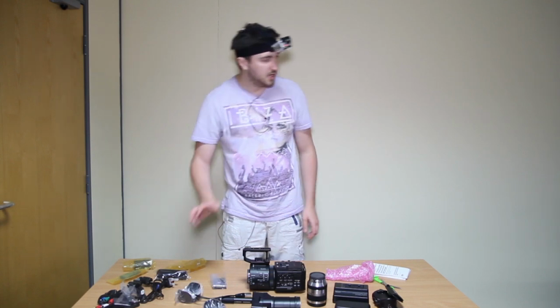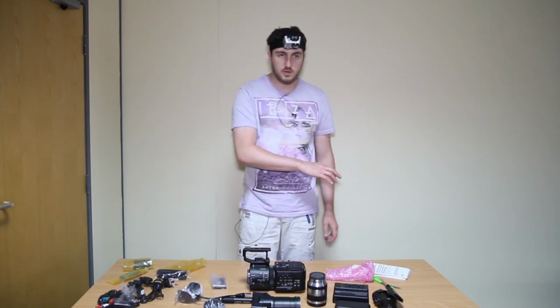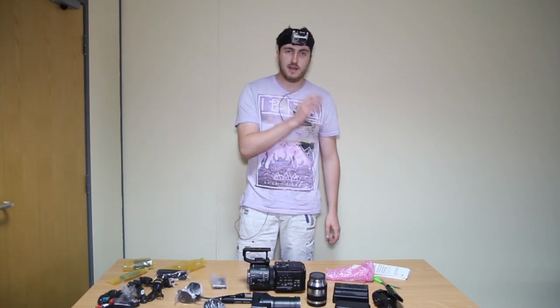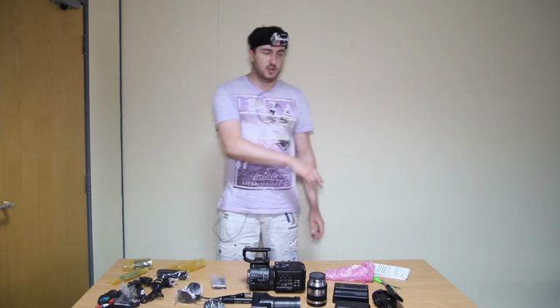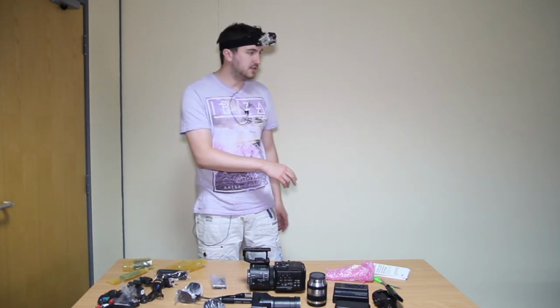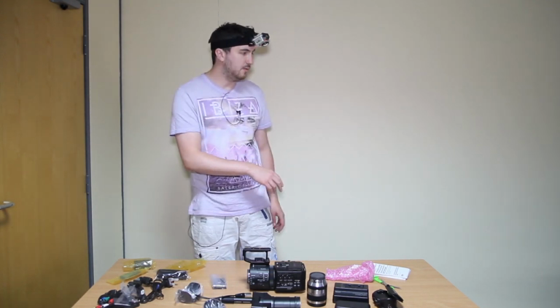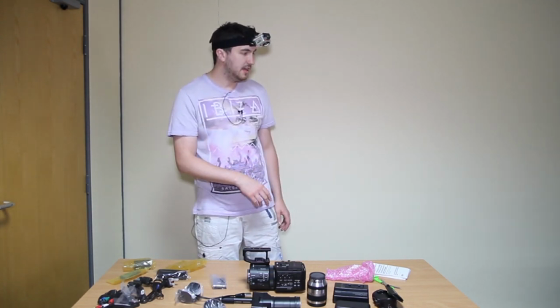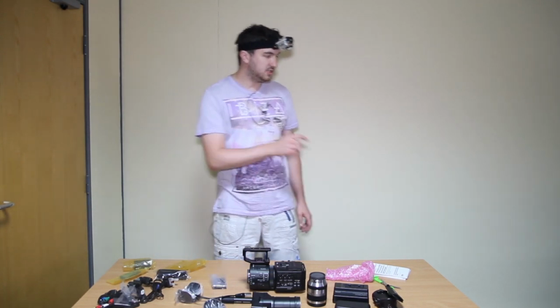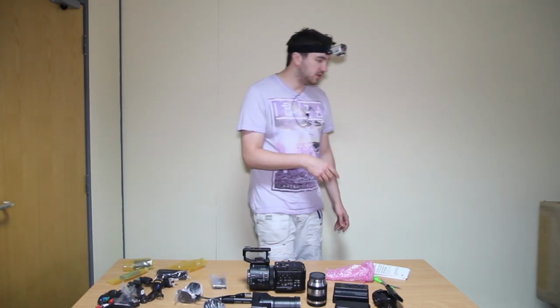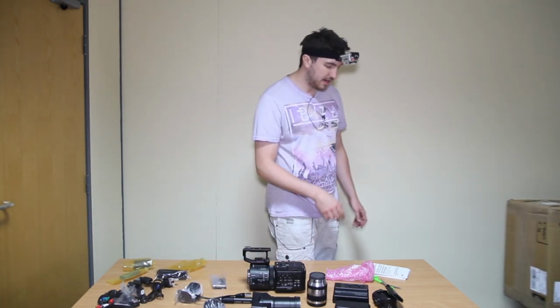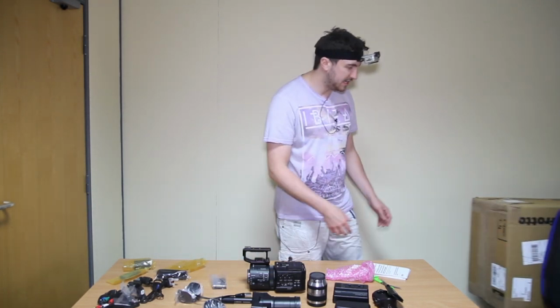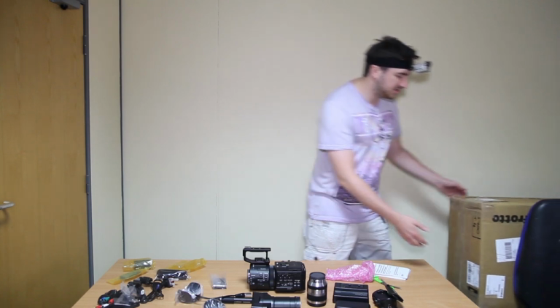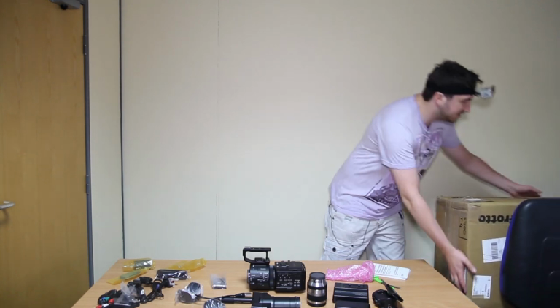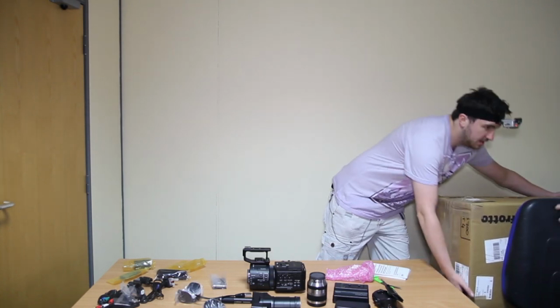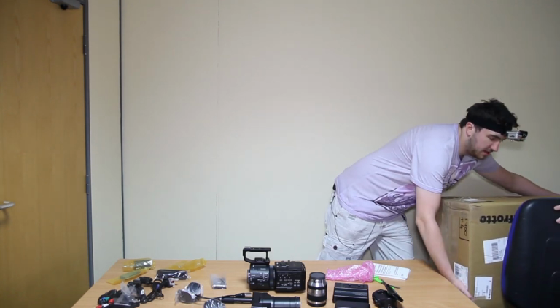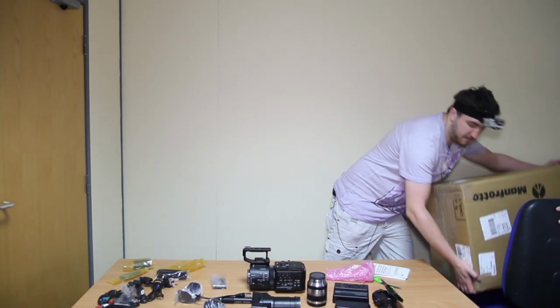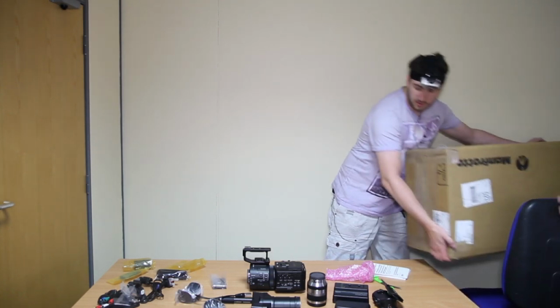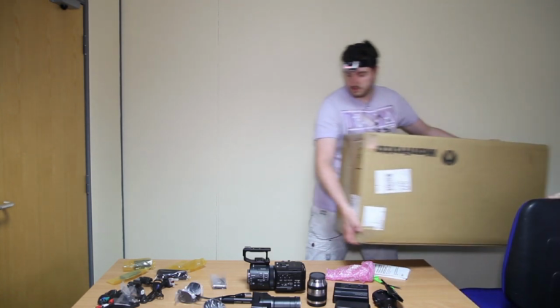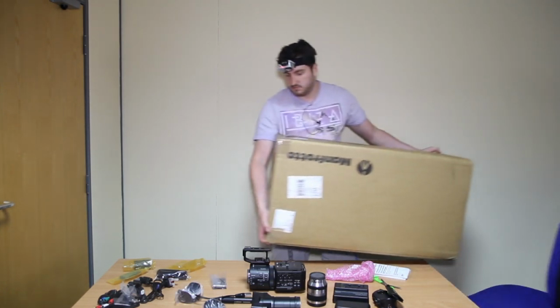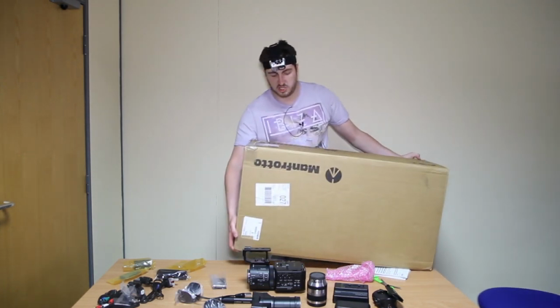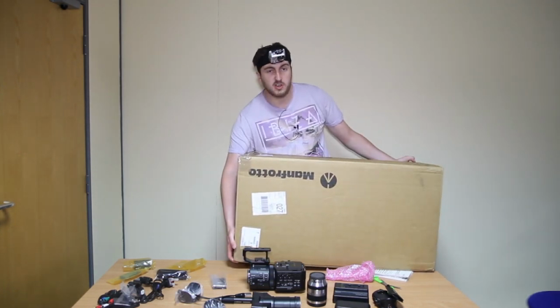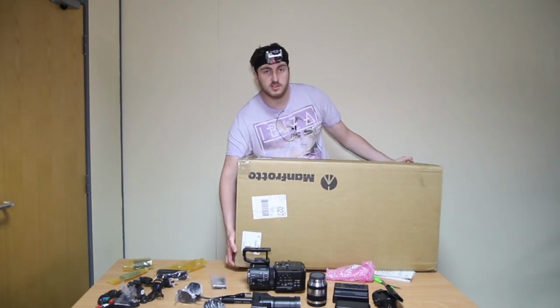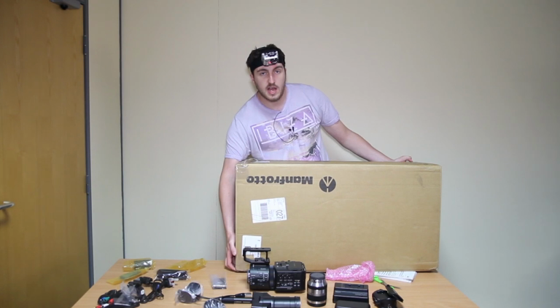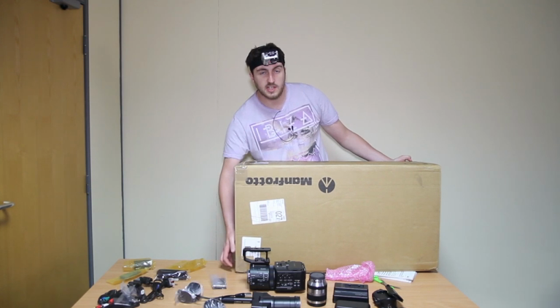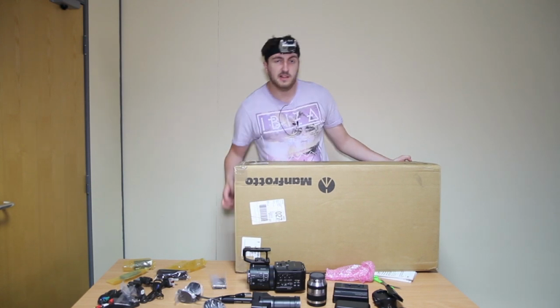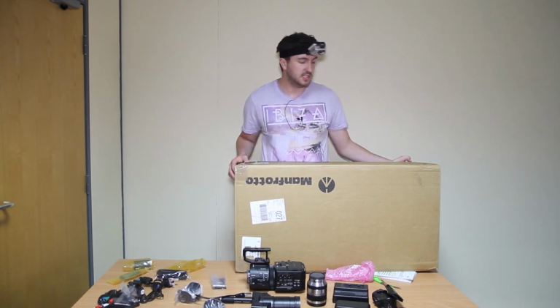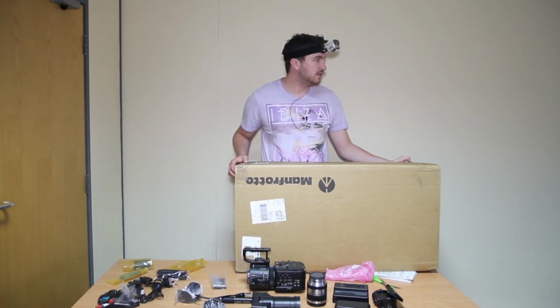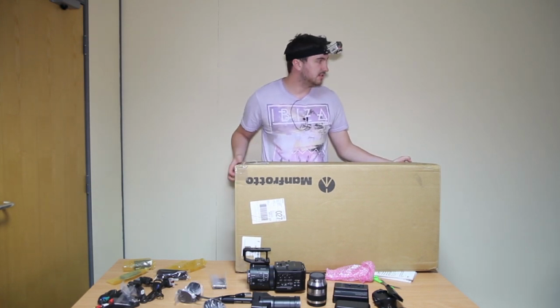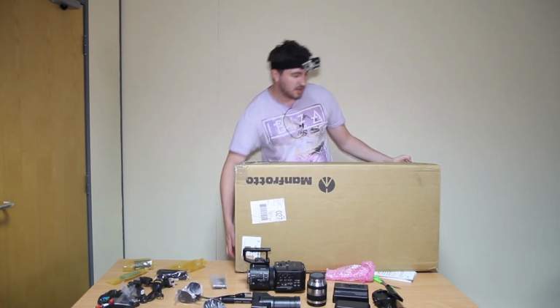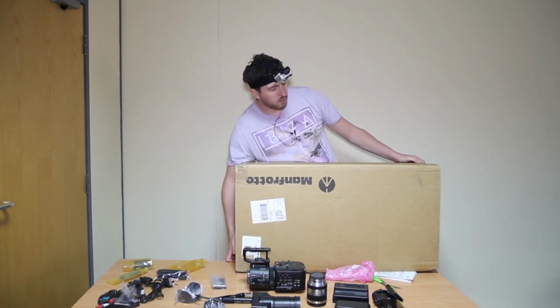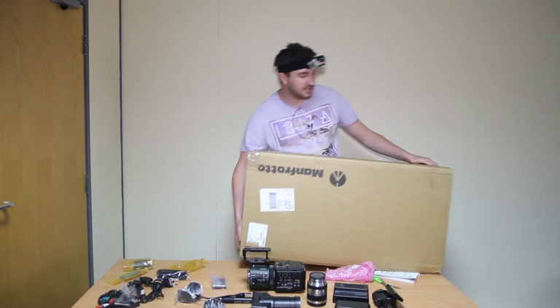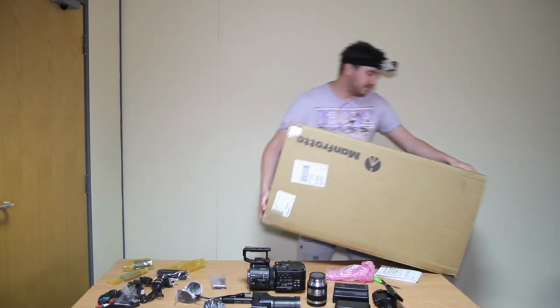Our assistant Matt will show us — just a compact card. Amazon again, a little bit ridiculous with their boxes. Only kidding, folks.